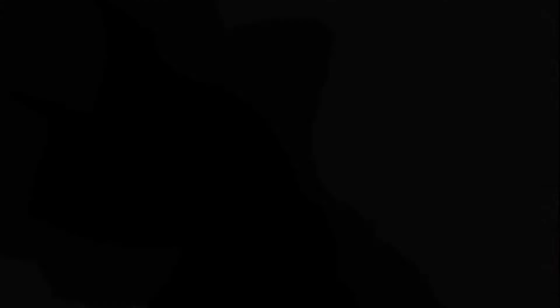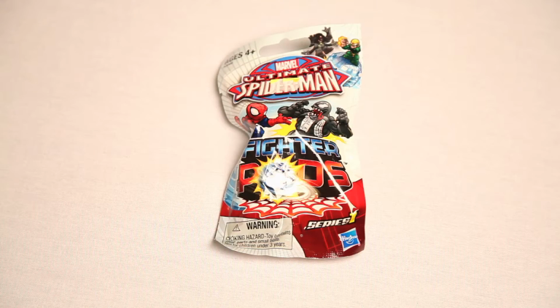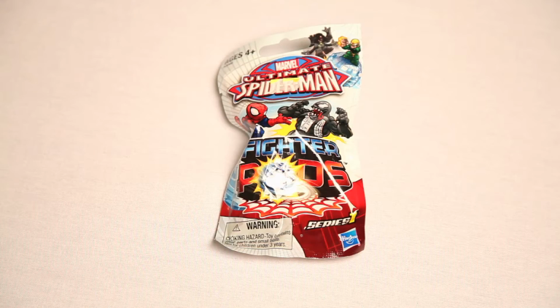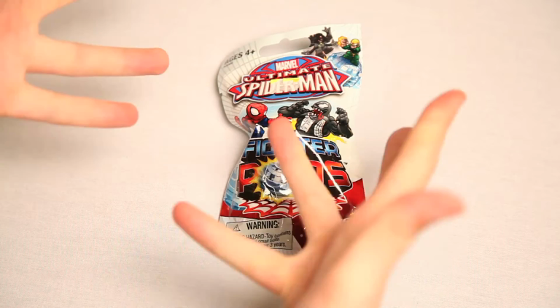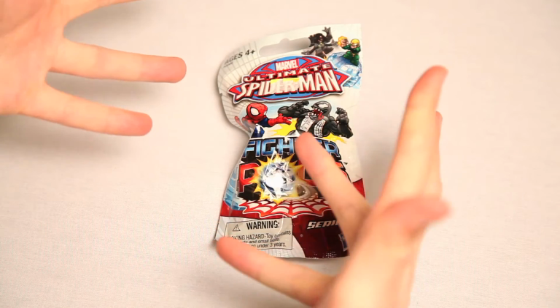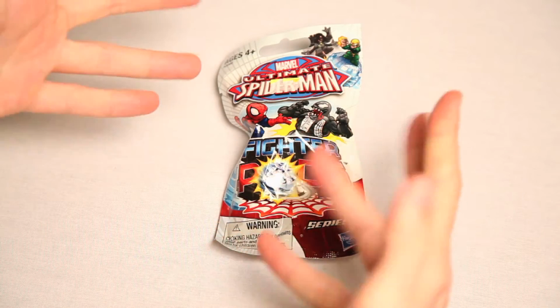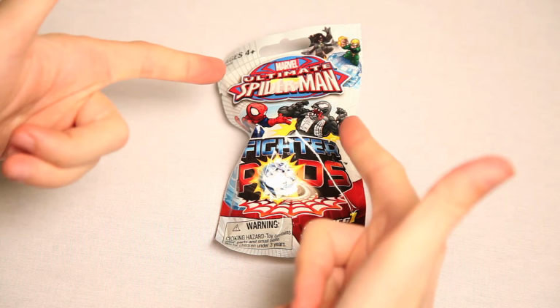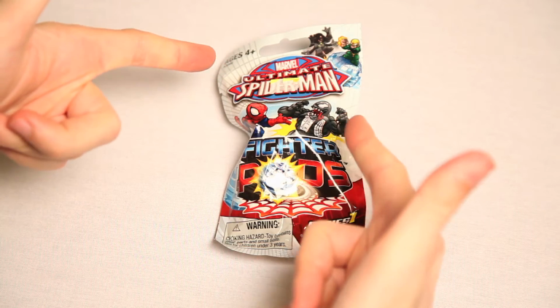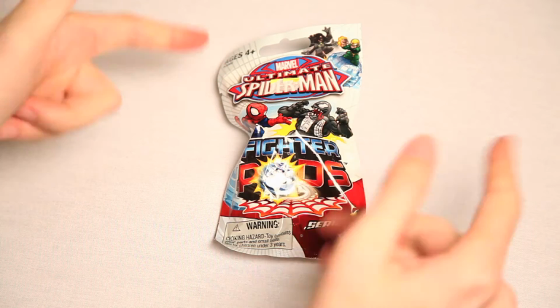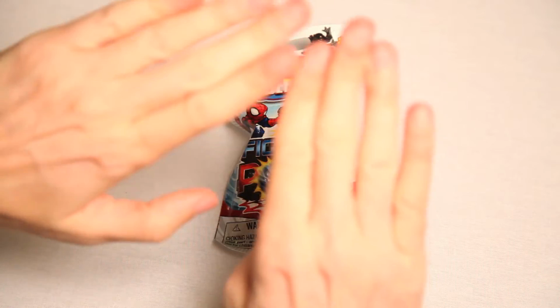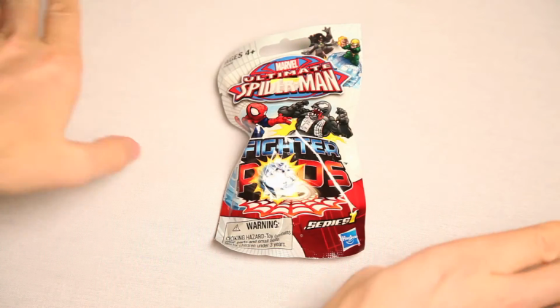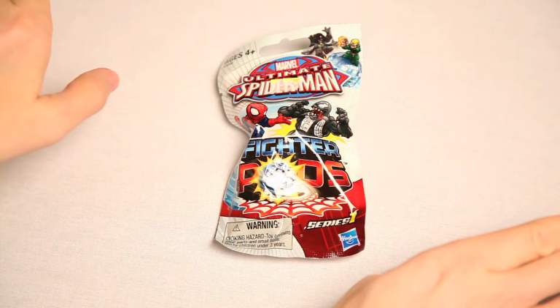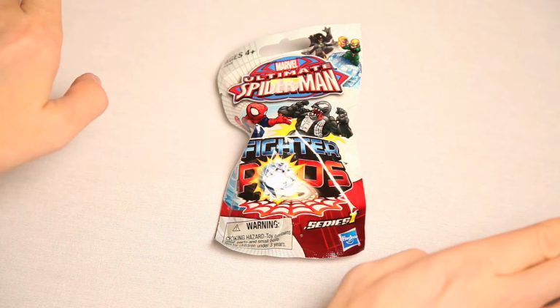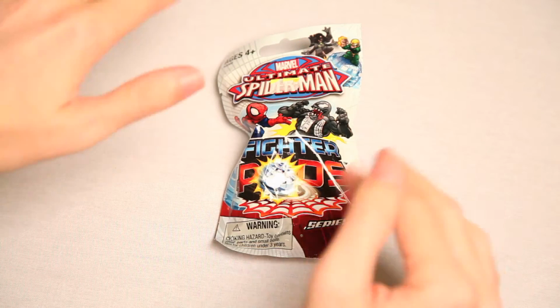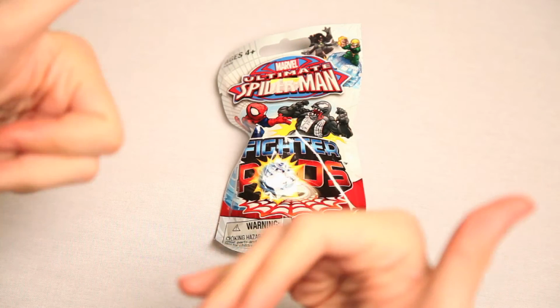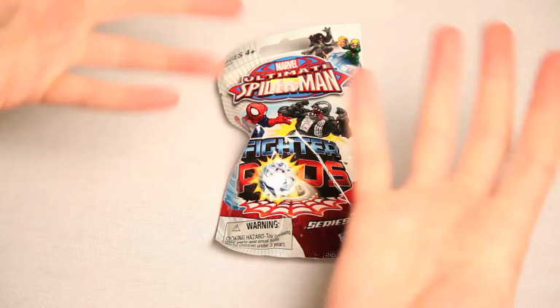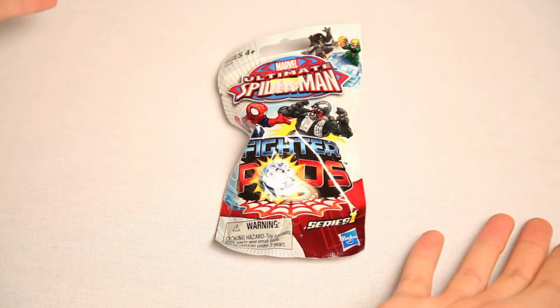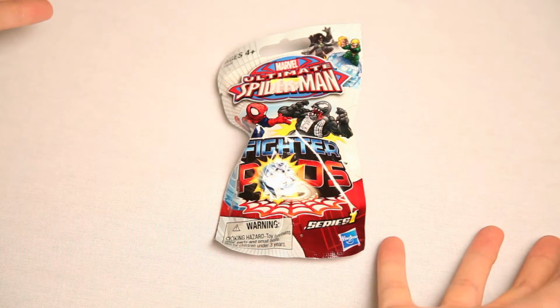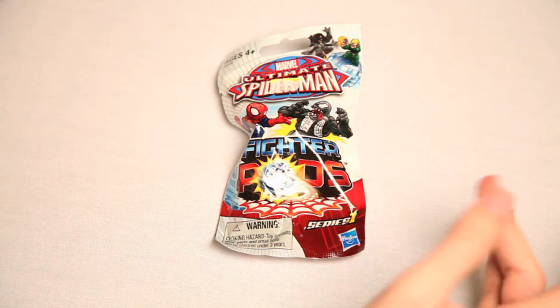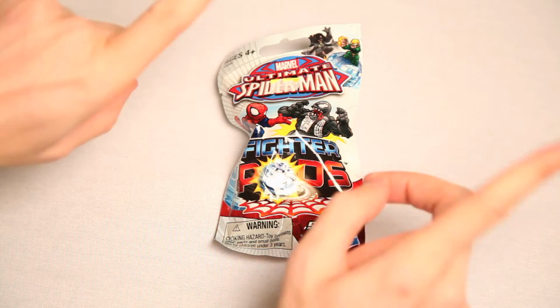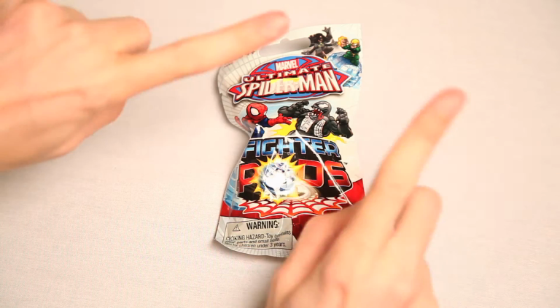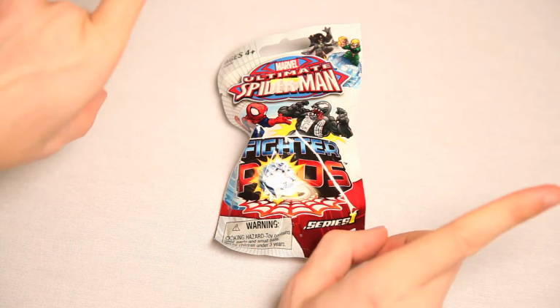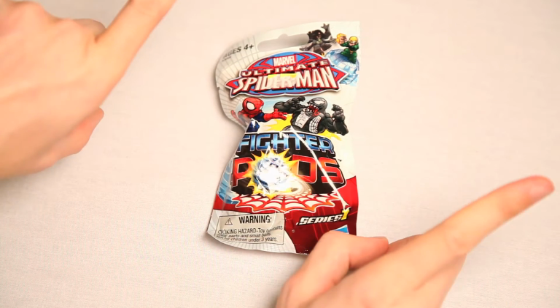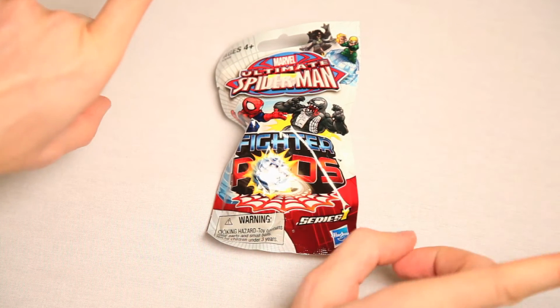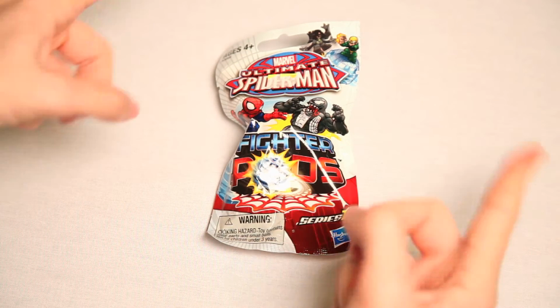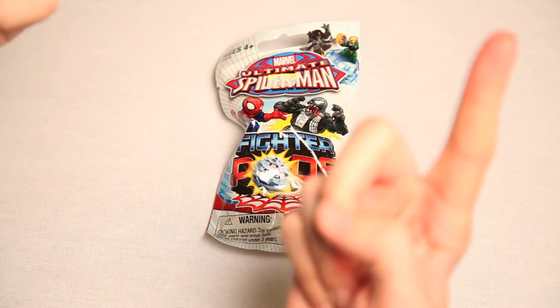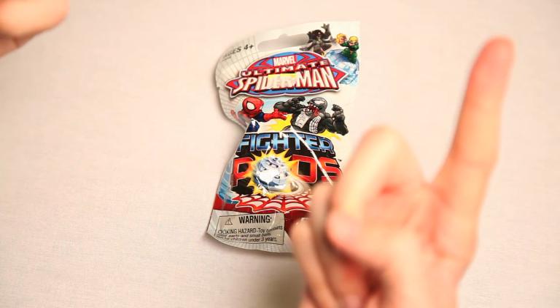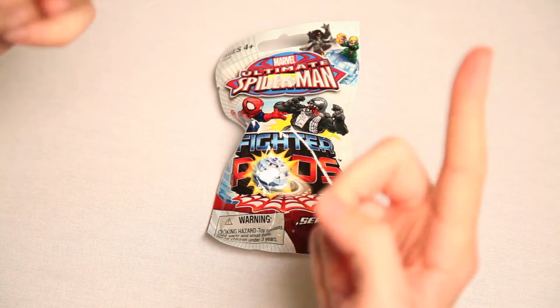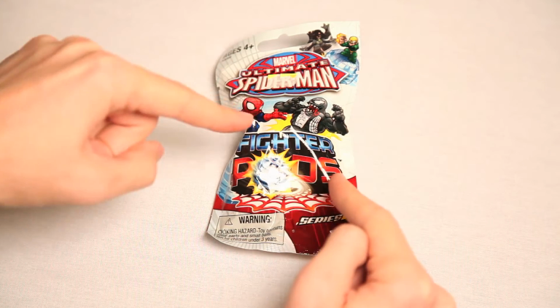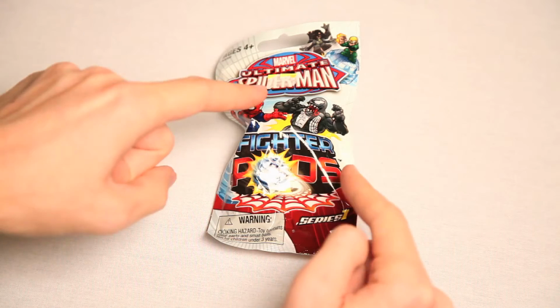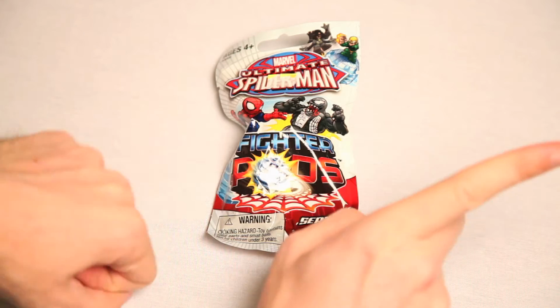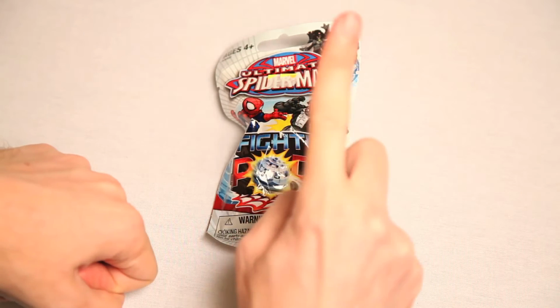This is Marvel Ultimate Spider-Man. Not any Spider-Man. Not like an average Spider-Man or a pretty darn good Spider-Man. Ultimate Spider-Man Fighter Pods Series 1.